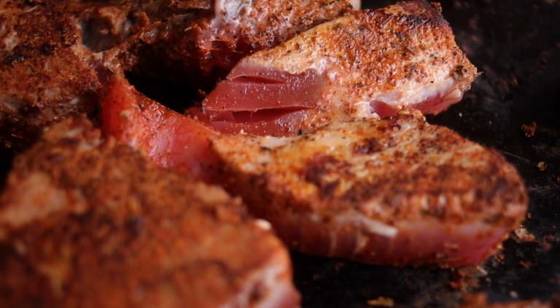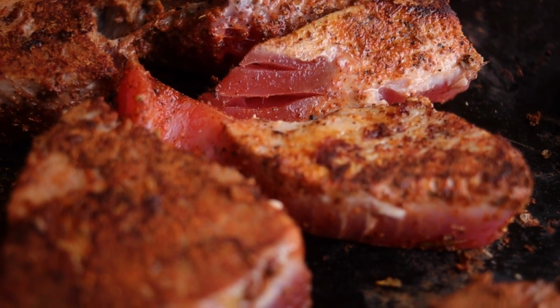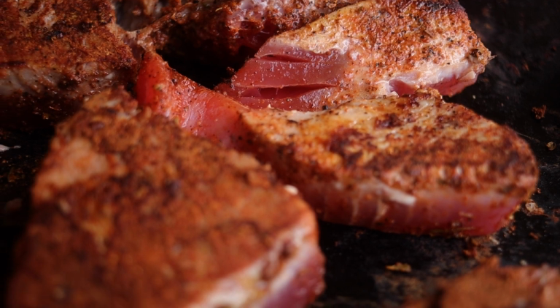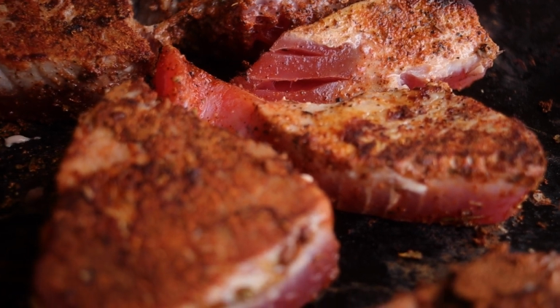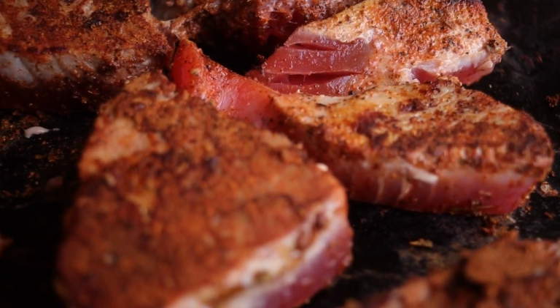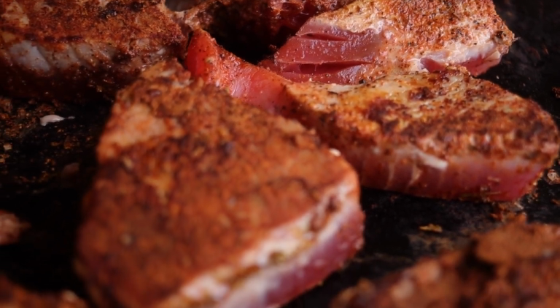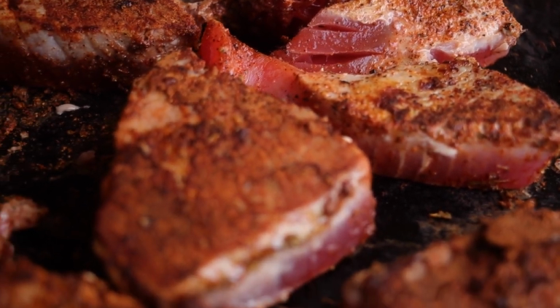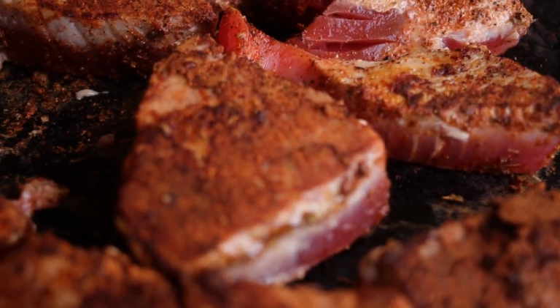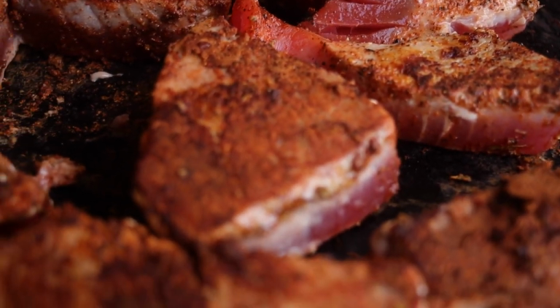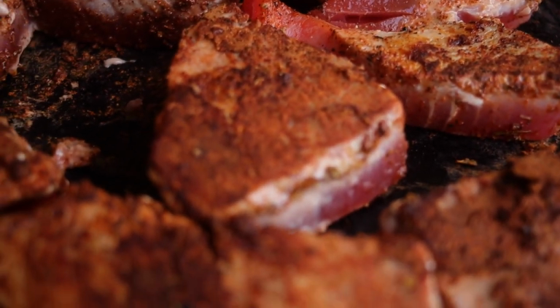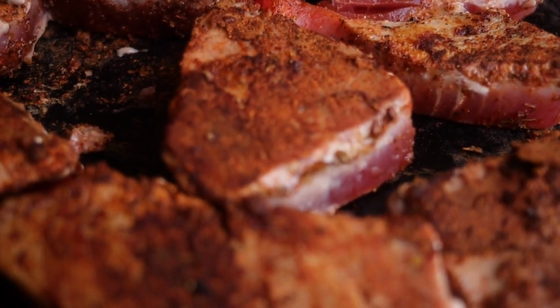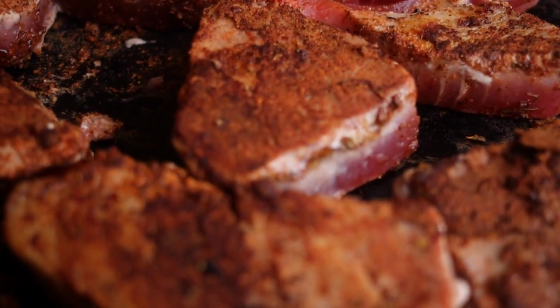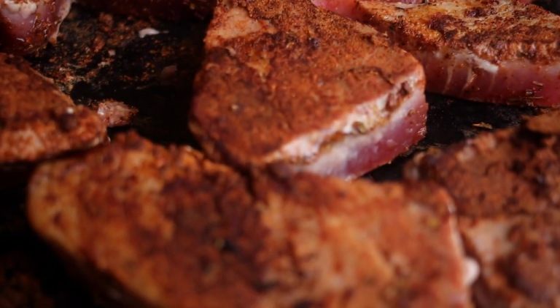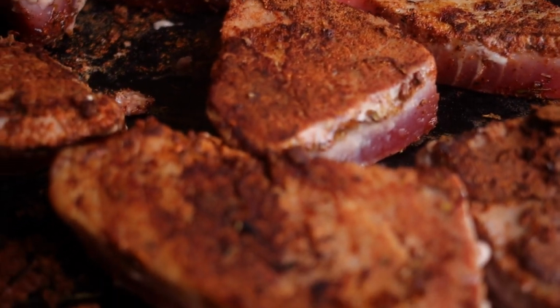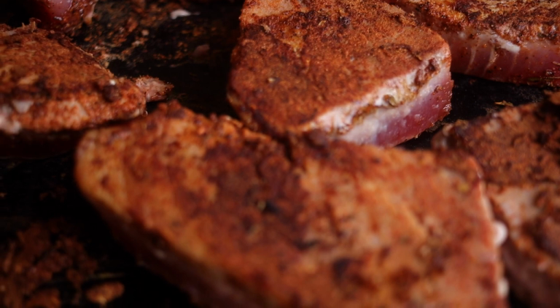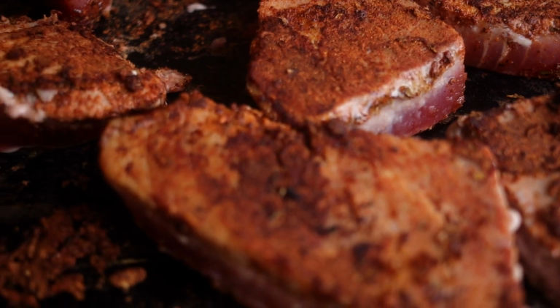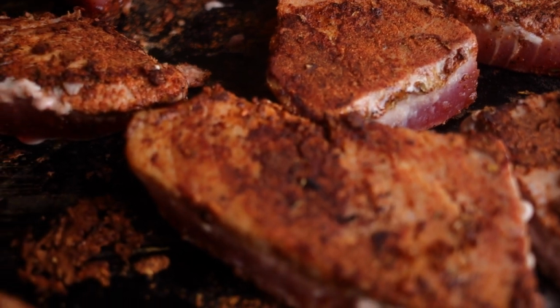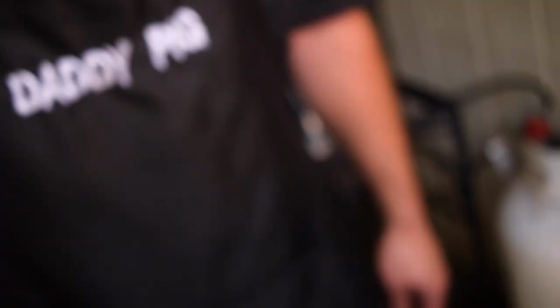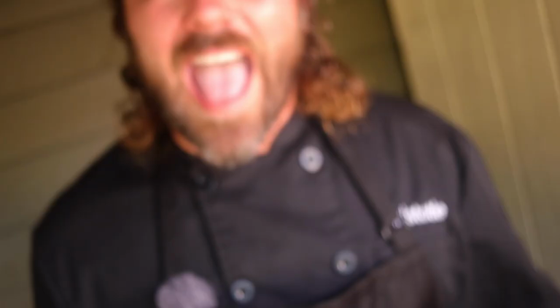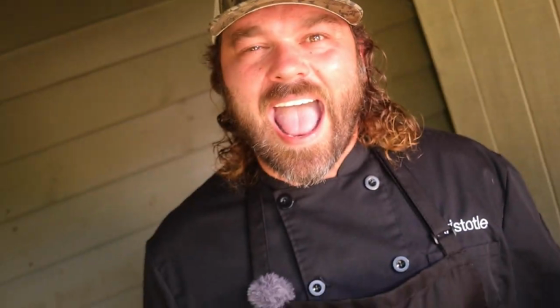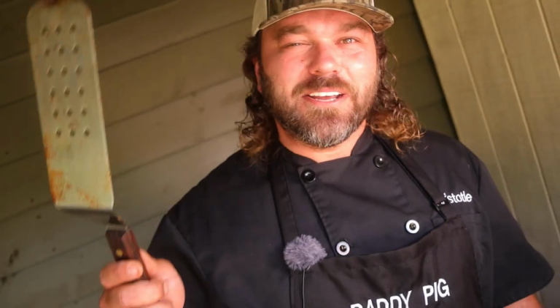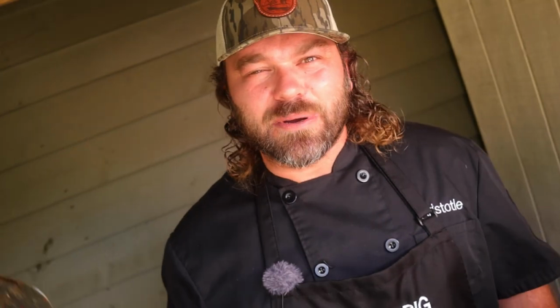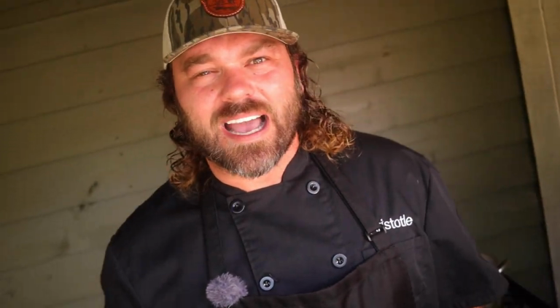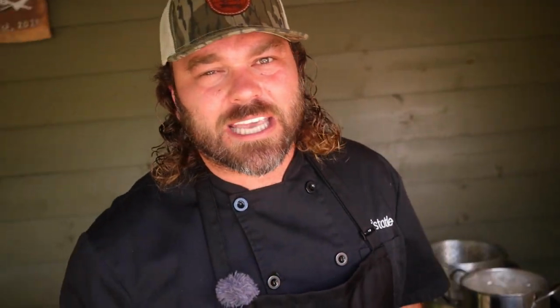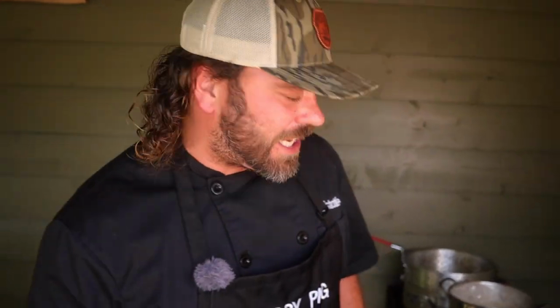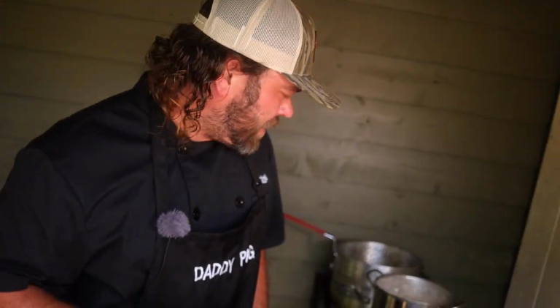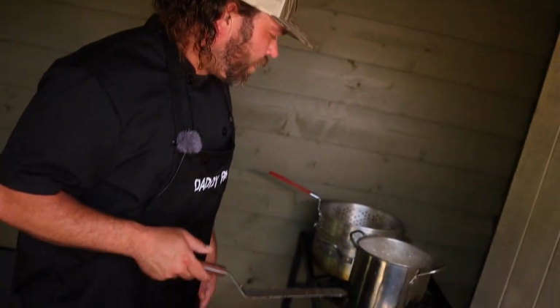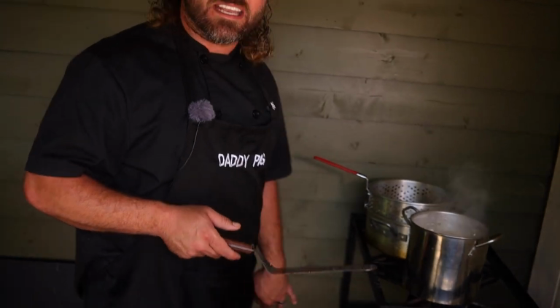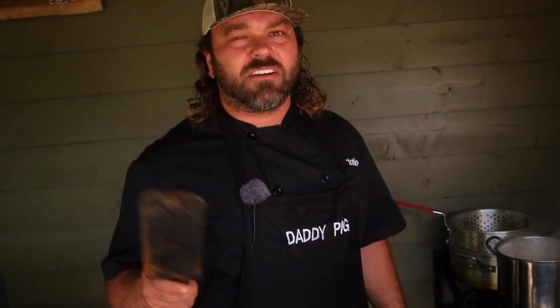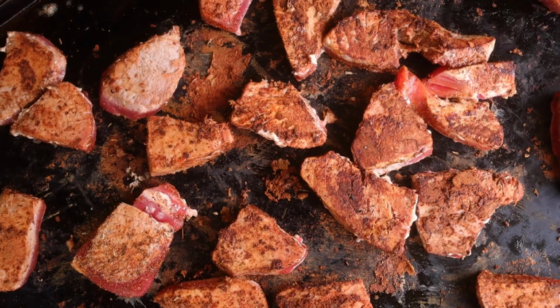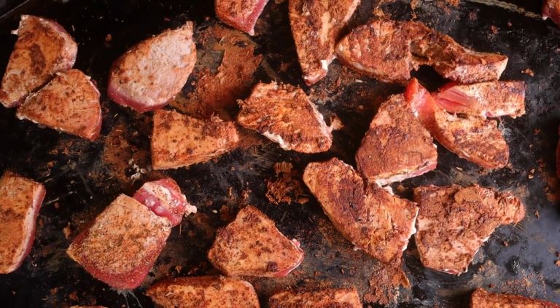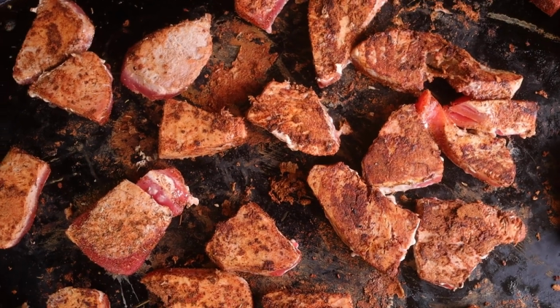We still have to make our Baja sauce, and then we're wrapping and slapping, baby! You know how we do it out here in the Camping Kitchen — we've been making y'all hungry for a couple of years now.